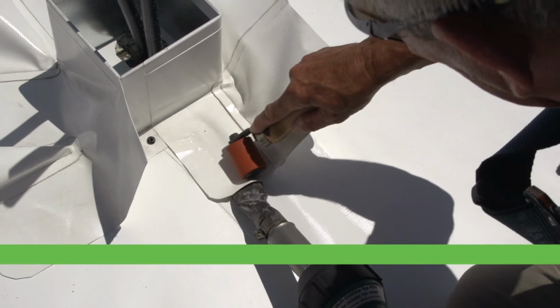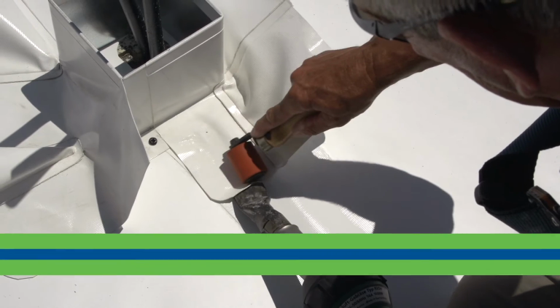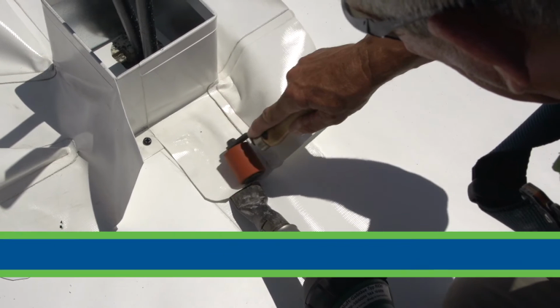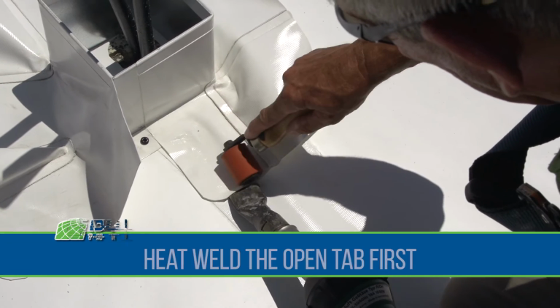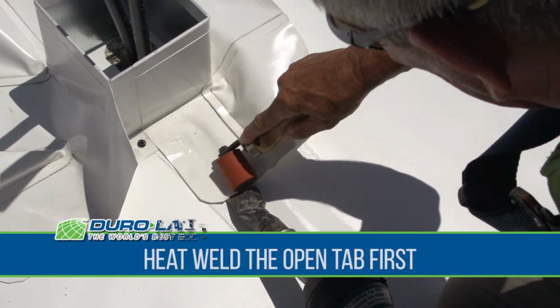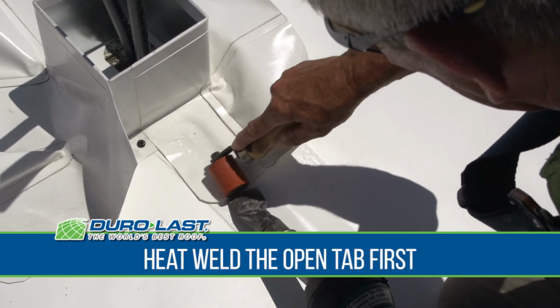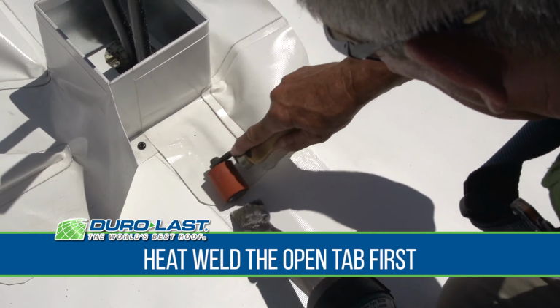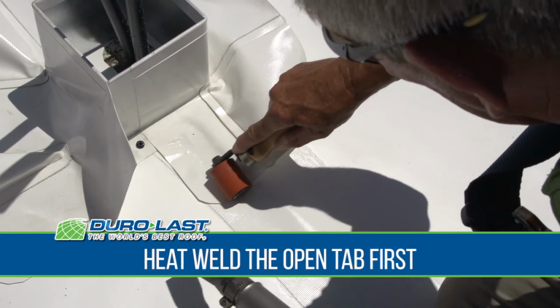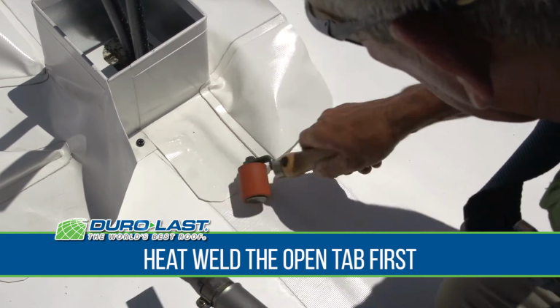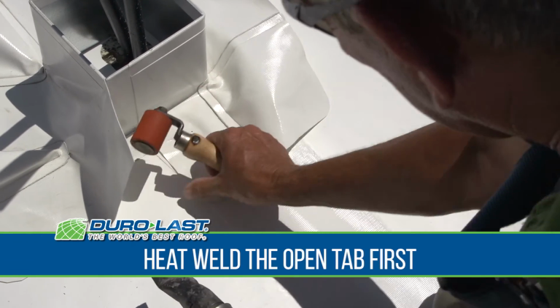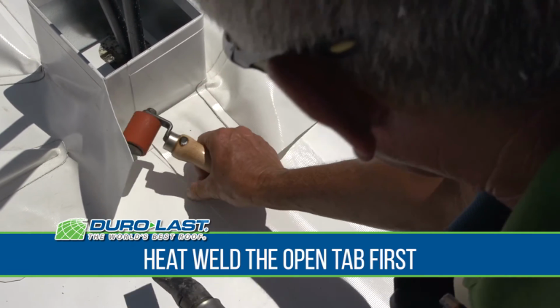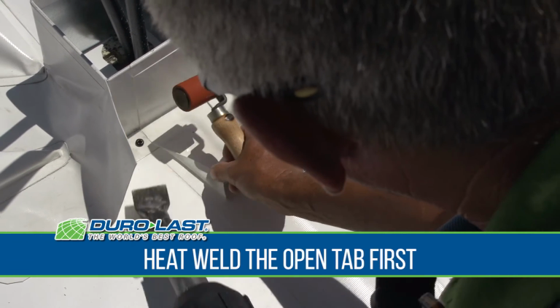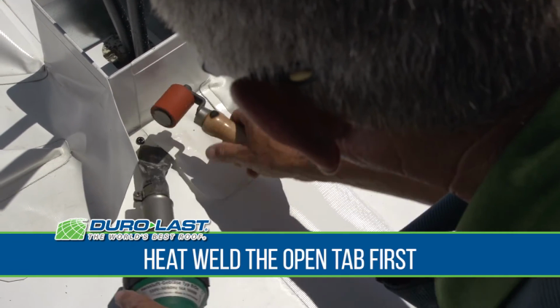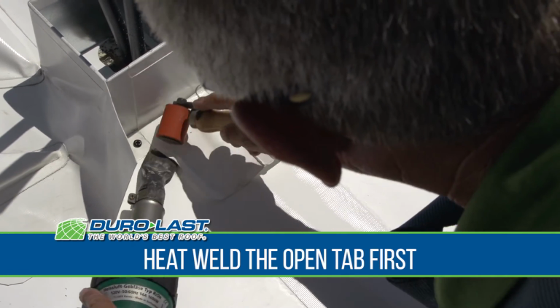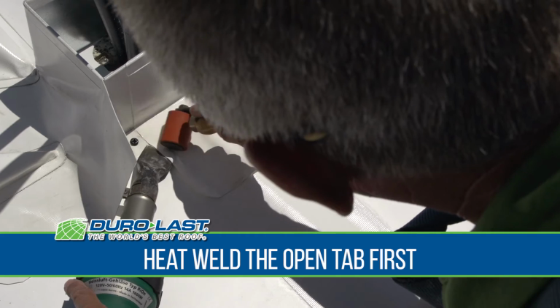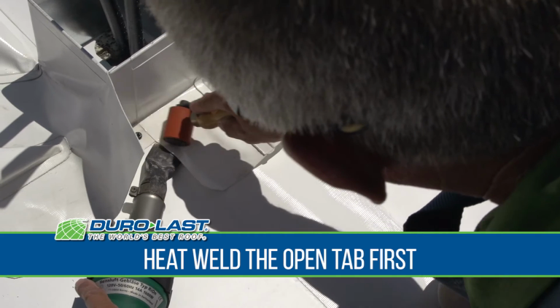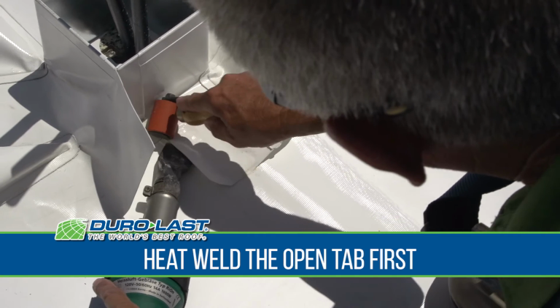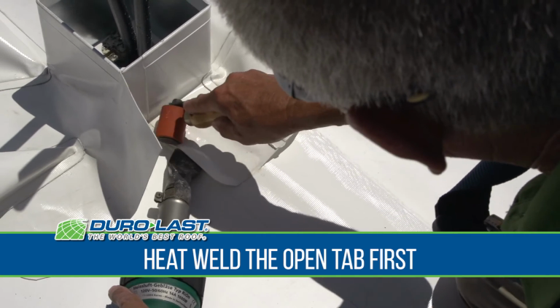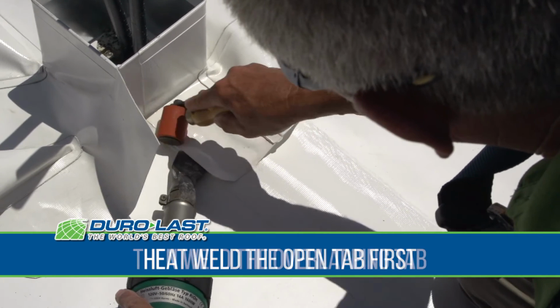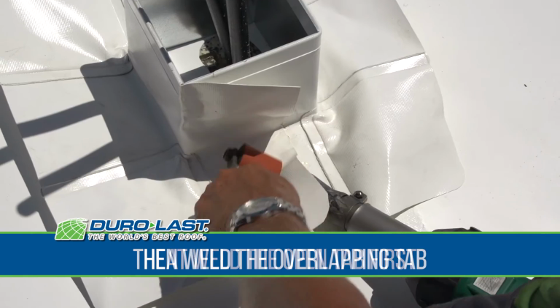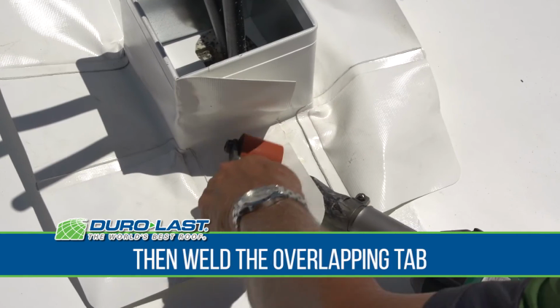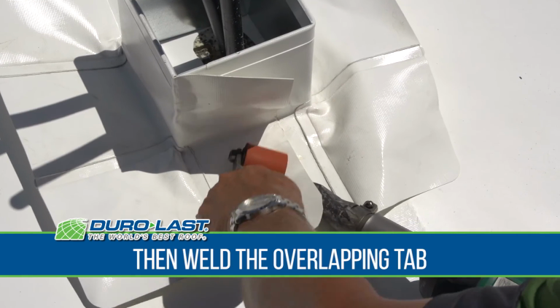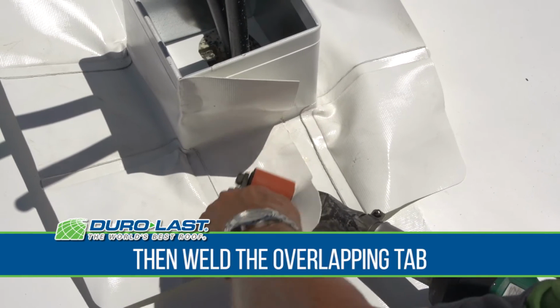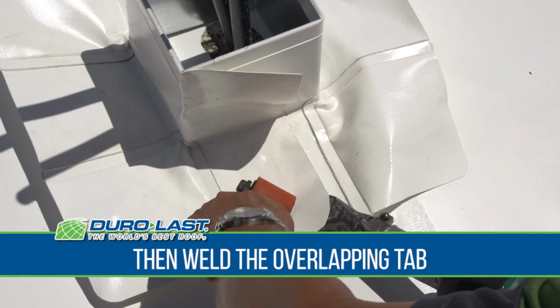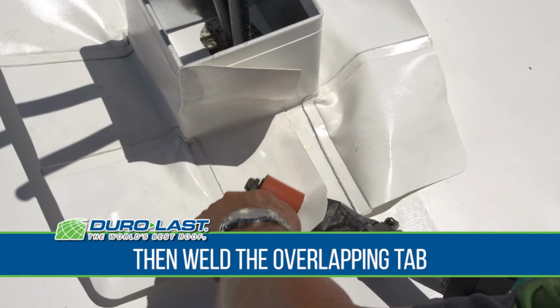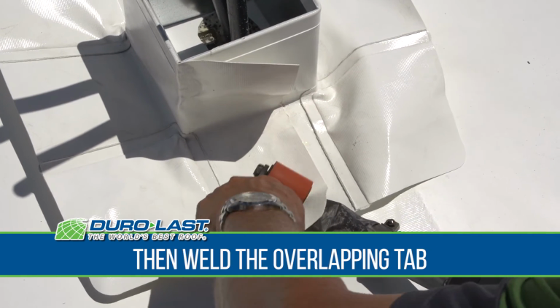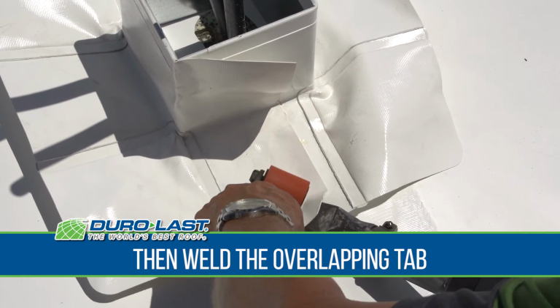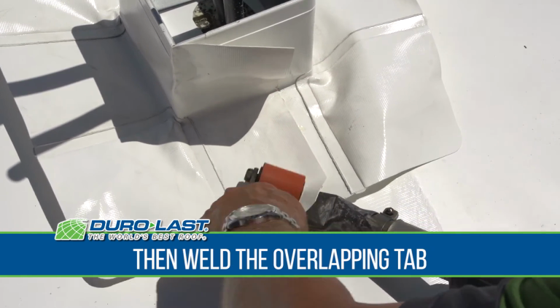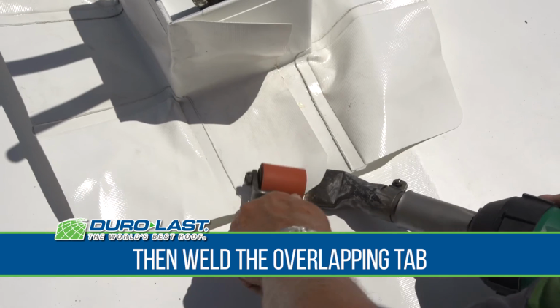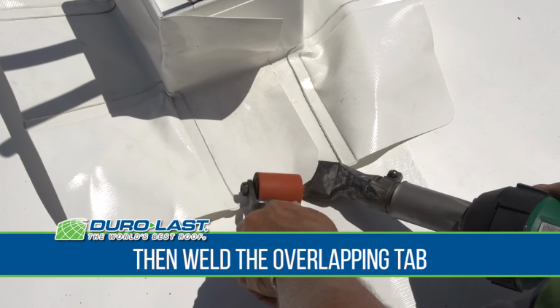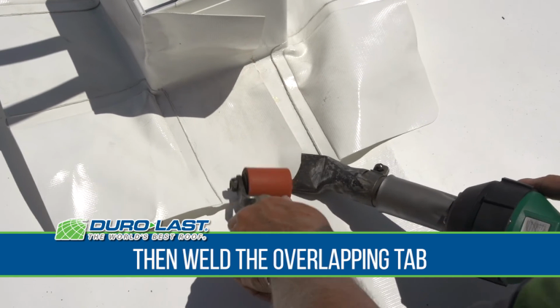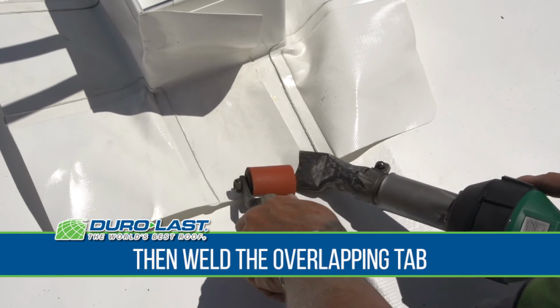With the pitch pan firmly secured to the roof deck, heat weld the open tab to the deck first. Then, weld the overlapping tab onto the tab welded to the deck.